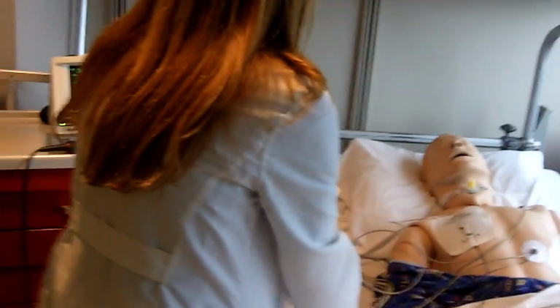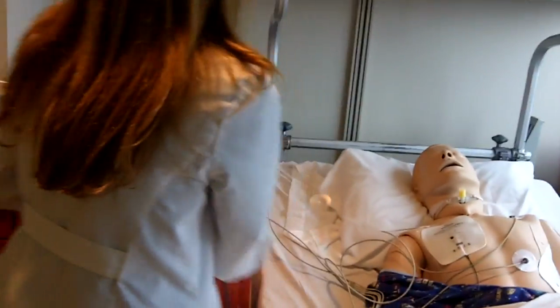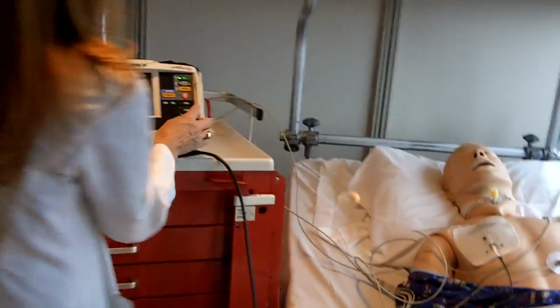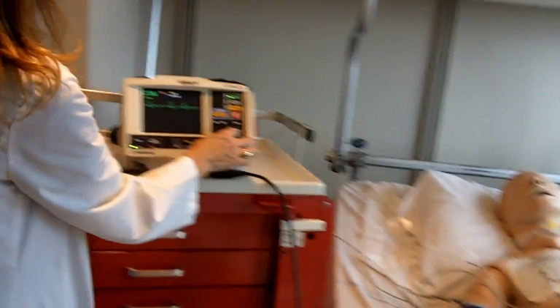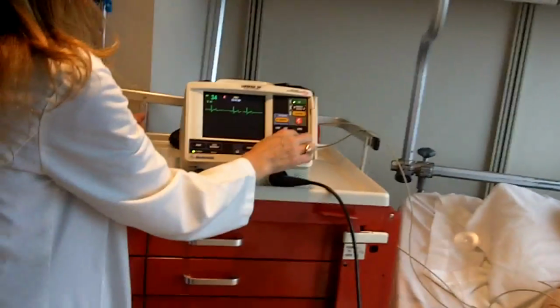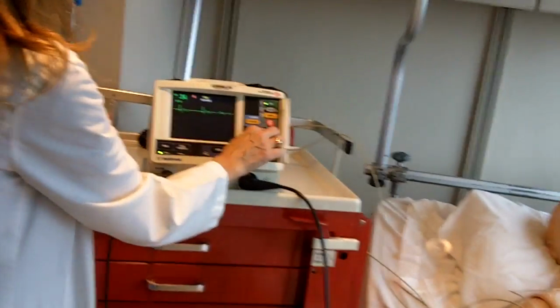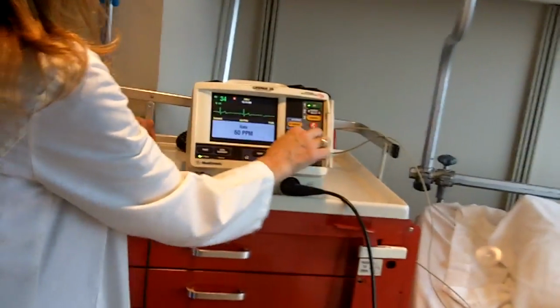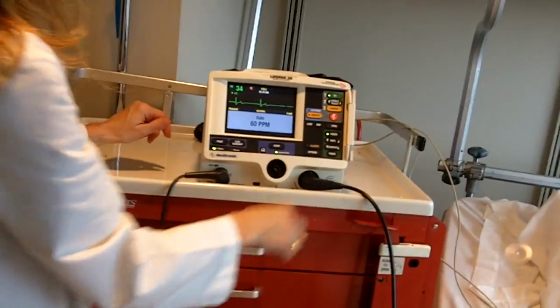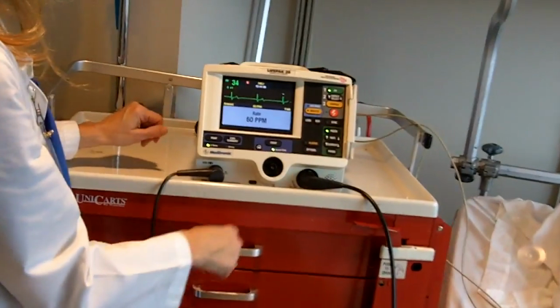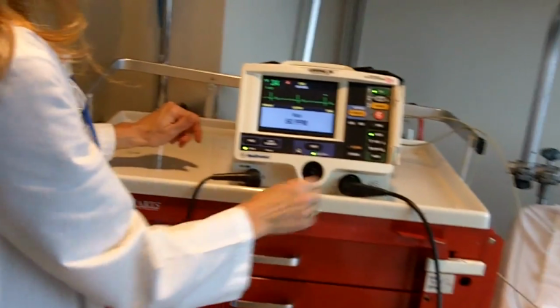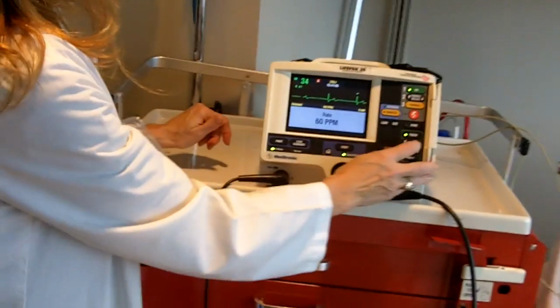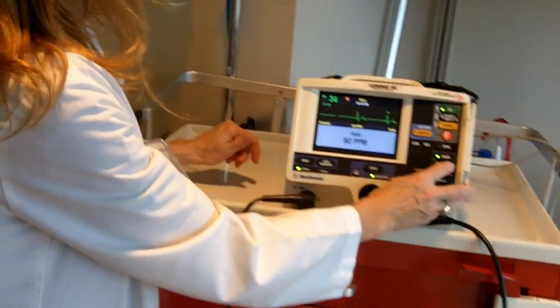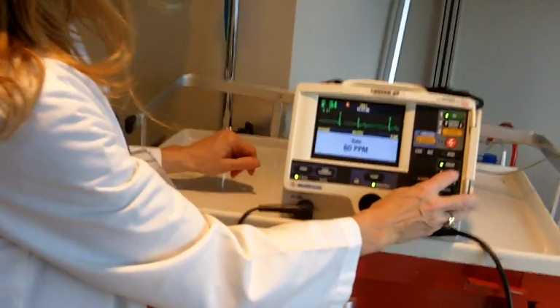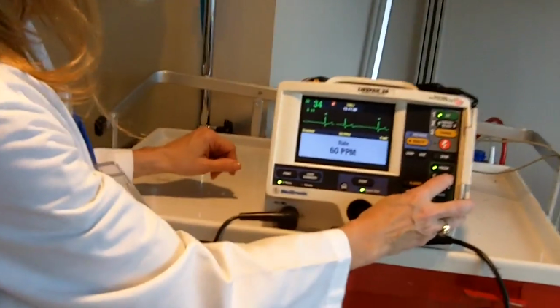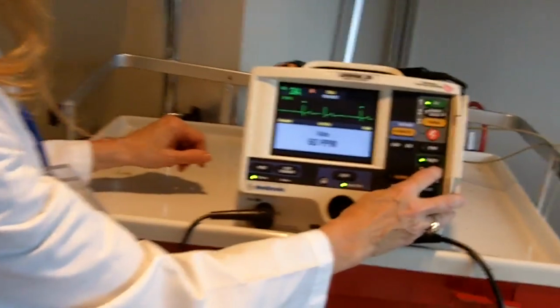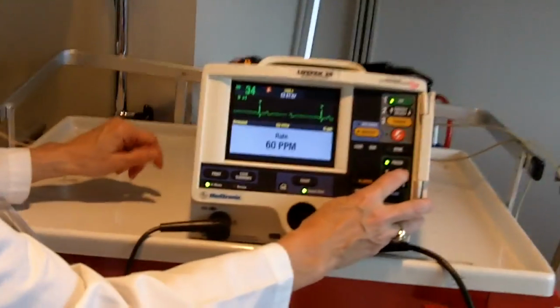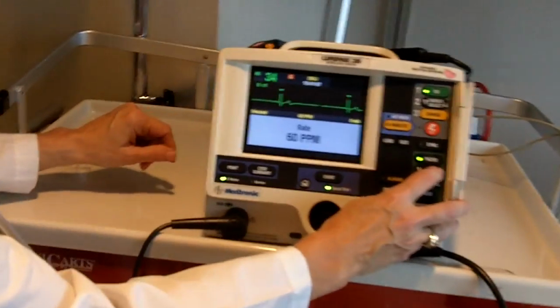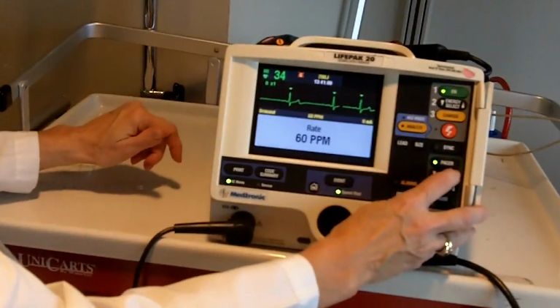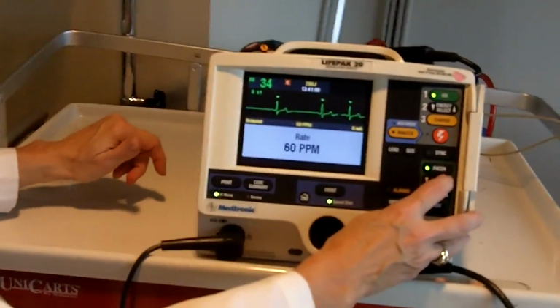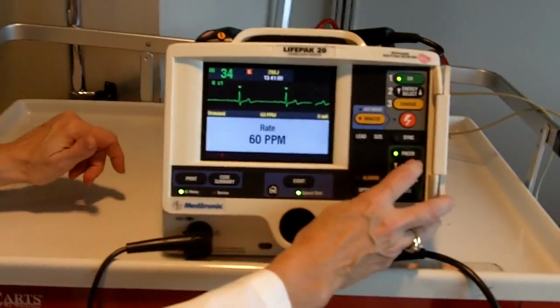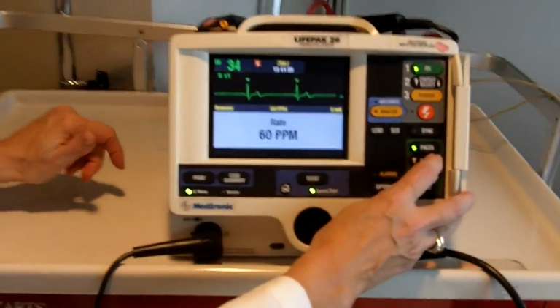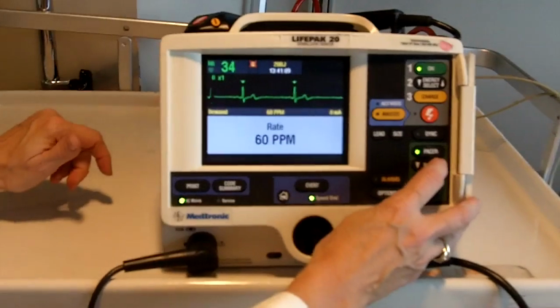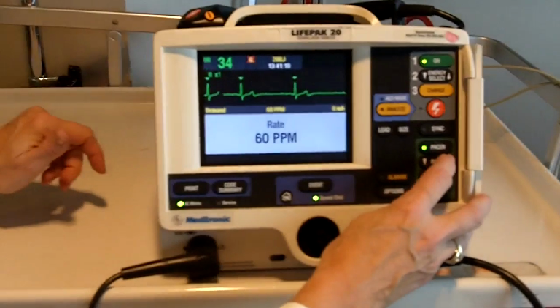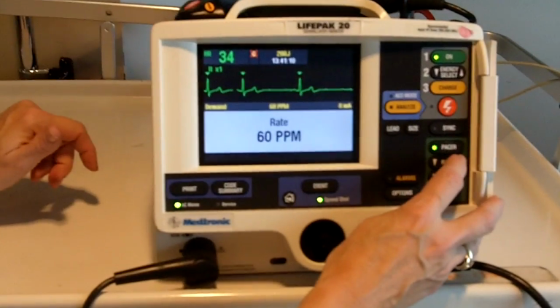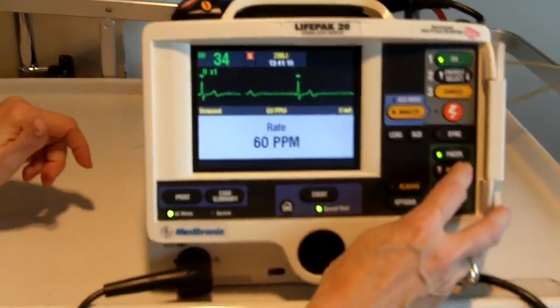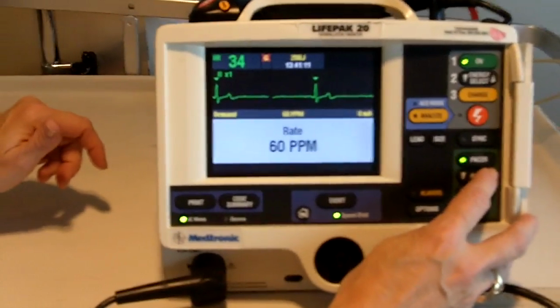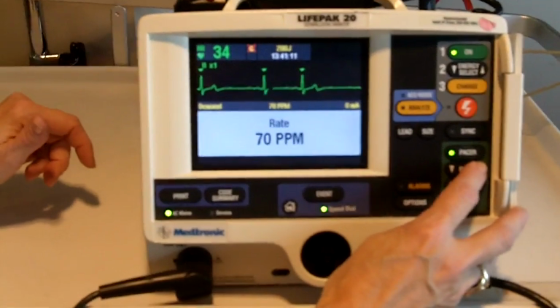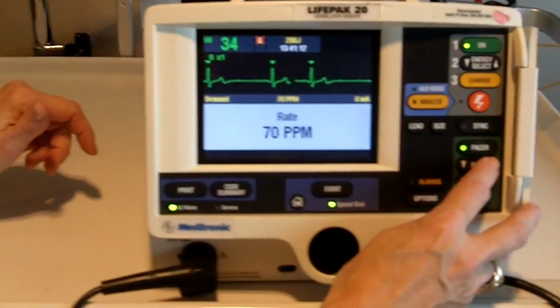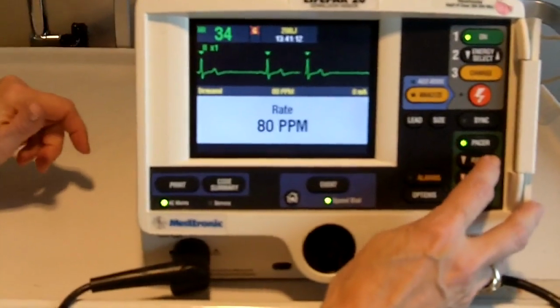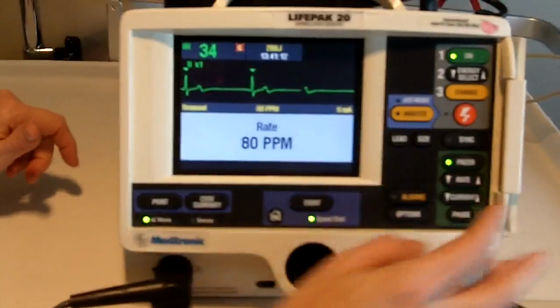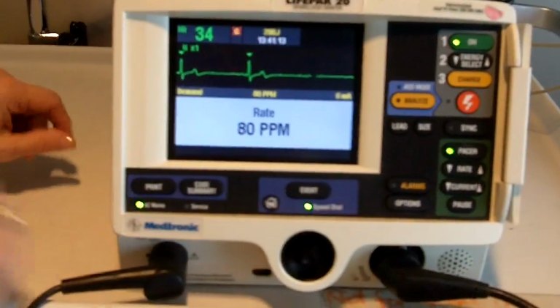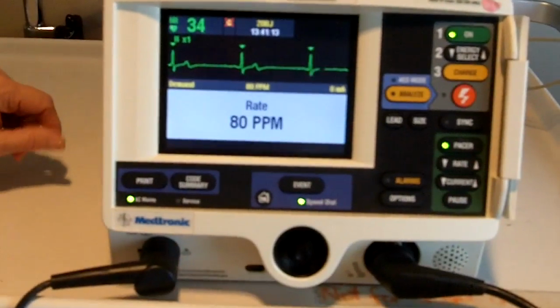I'm going to connect it to my pacing generator and select the pacer mode. I now want to dial in what rate I want it set at — I can choose from 30 to 180 pulses per minute. I'm going to select 80.